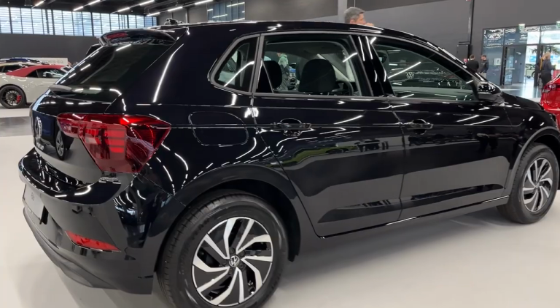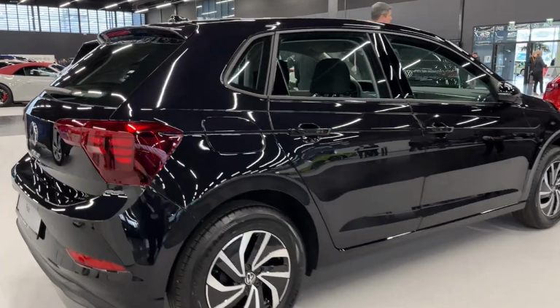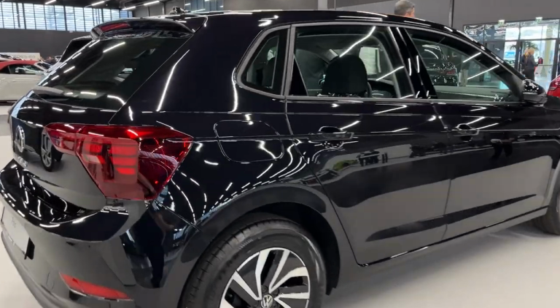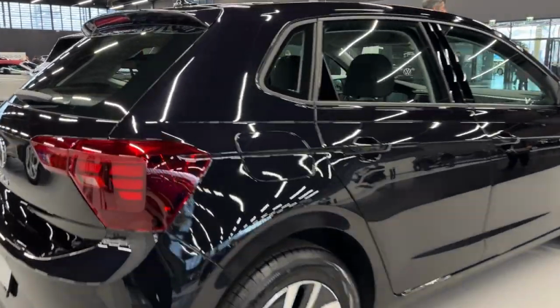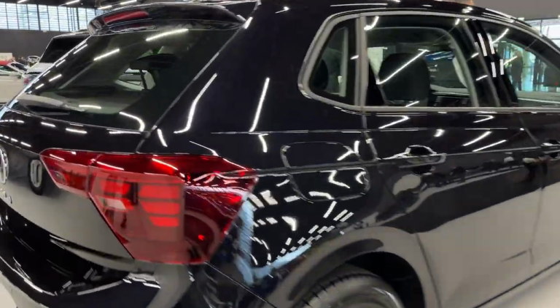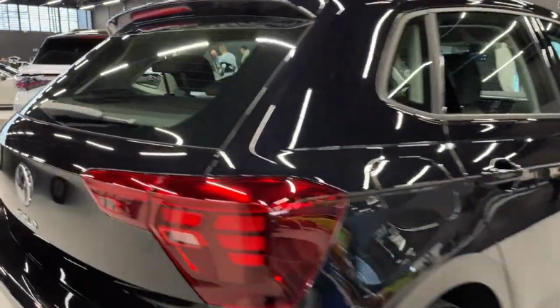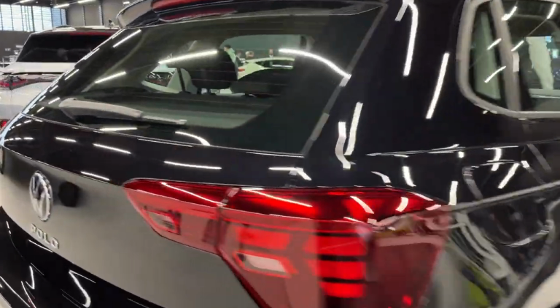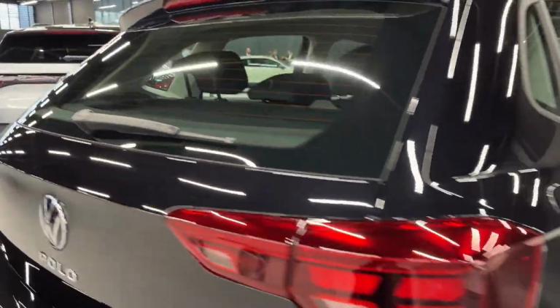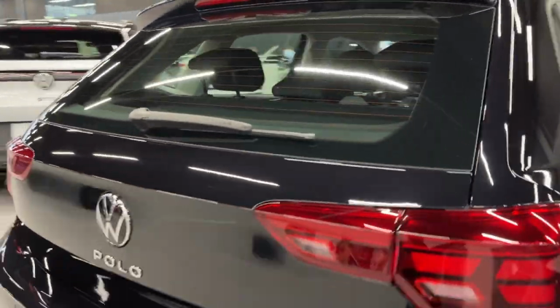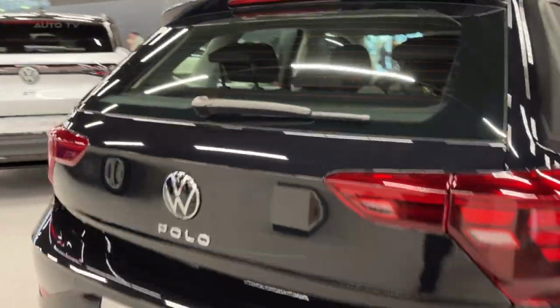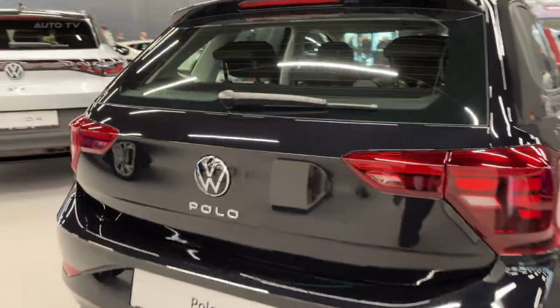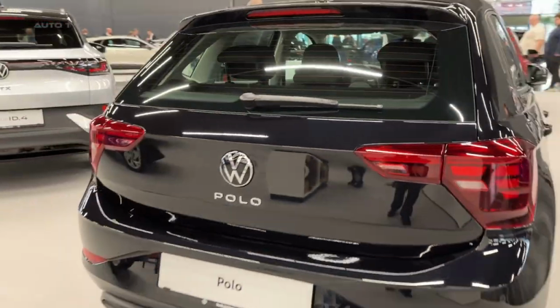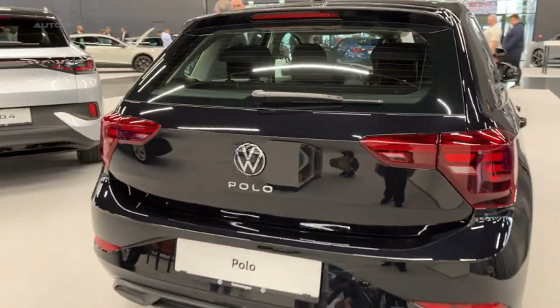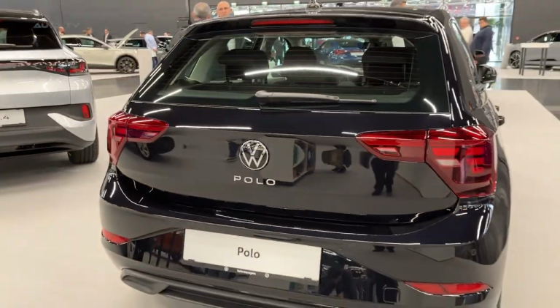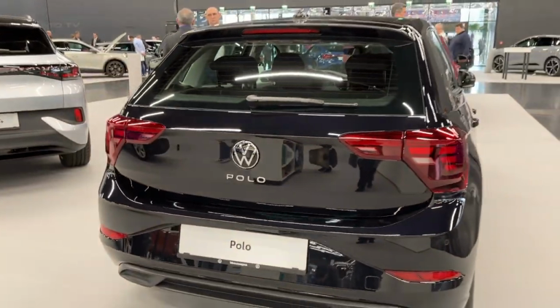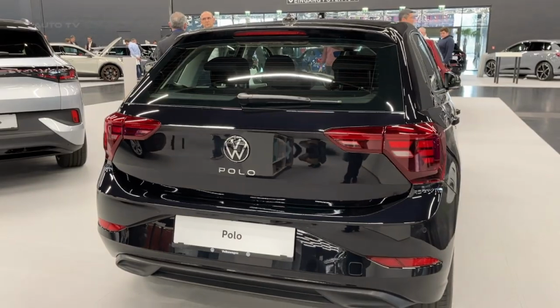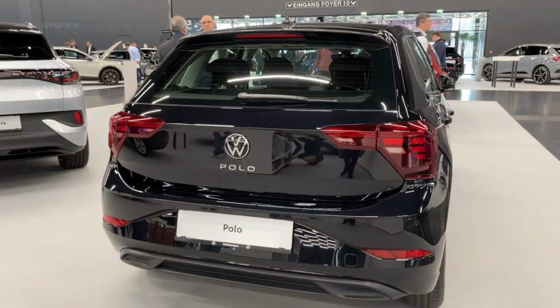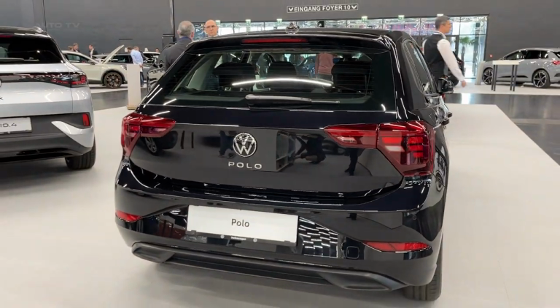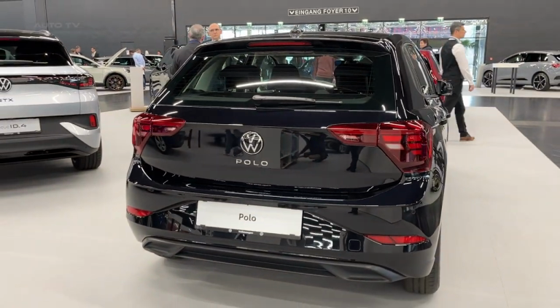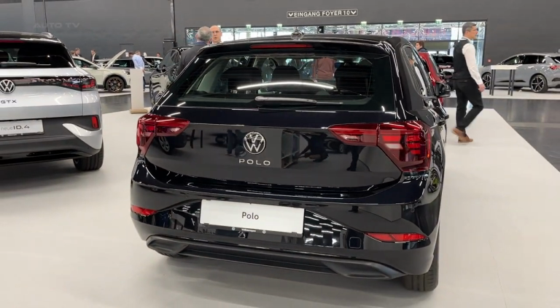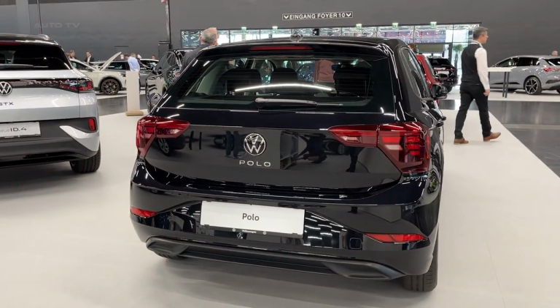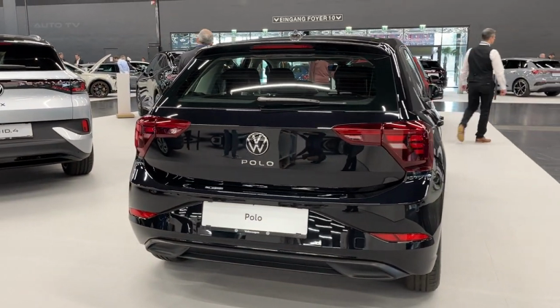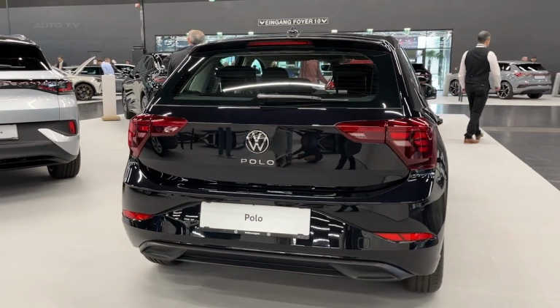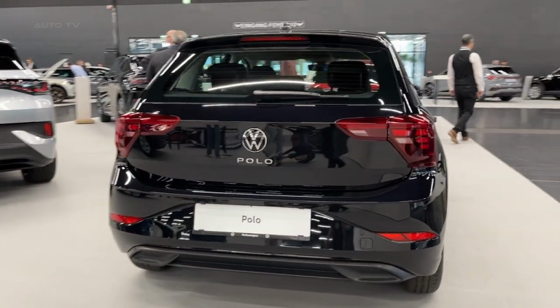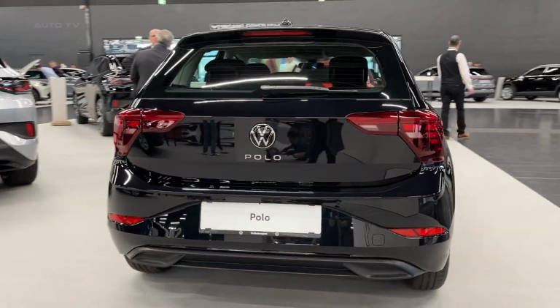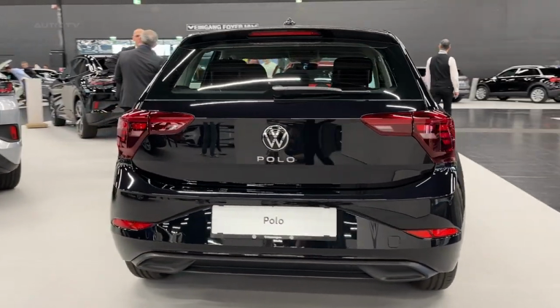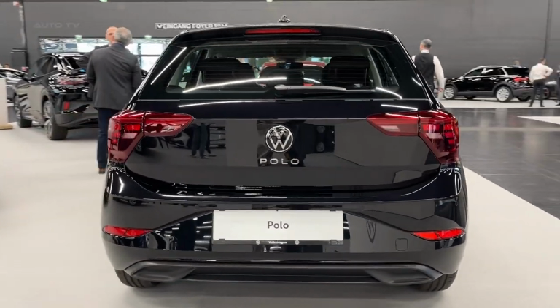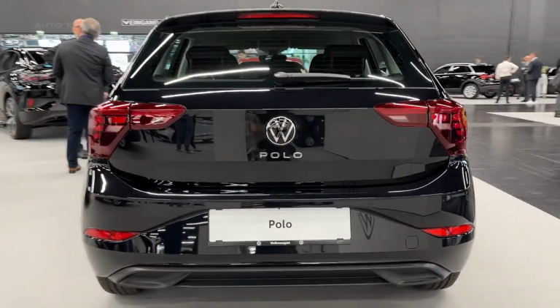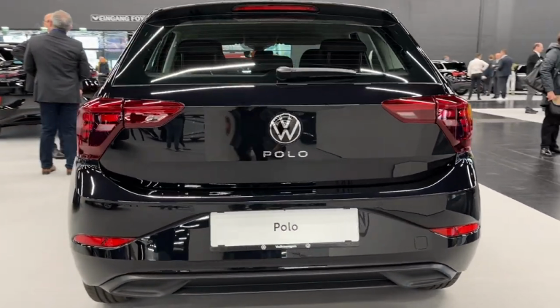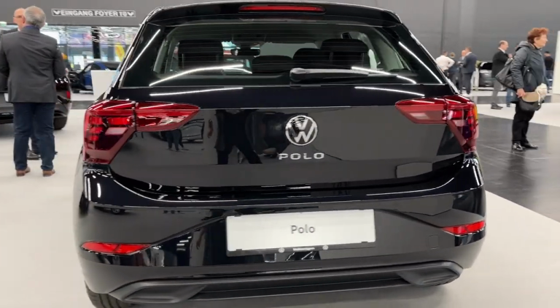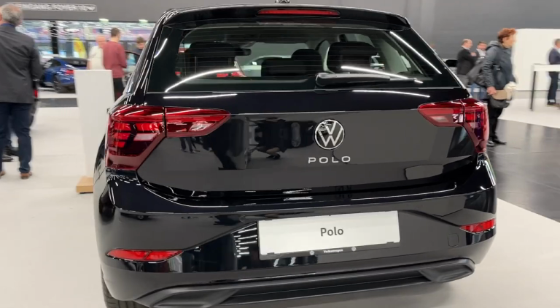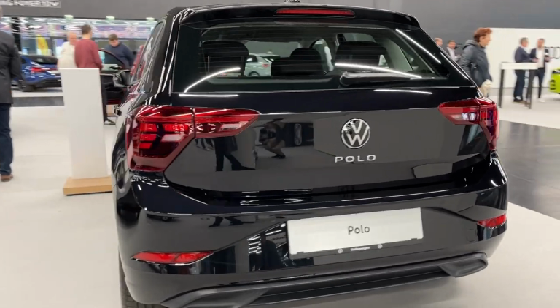From an exterior standpoint, the Polo exhibits a perfect fusion of sophistication and contemporary allure. Its design suggests athleticism and agility, while avoiding an overly aggressive look.